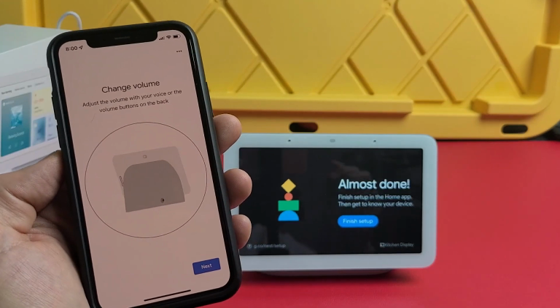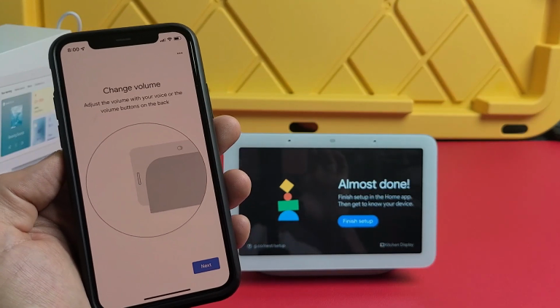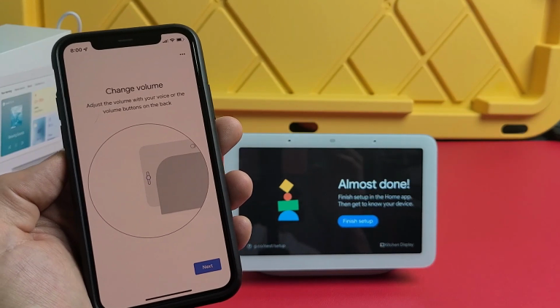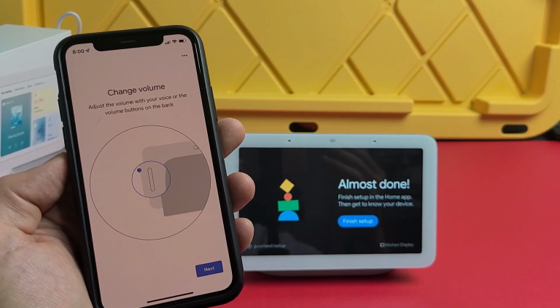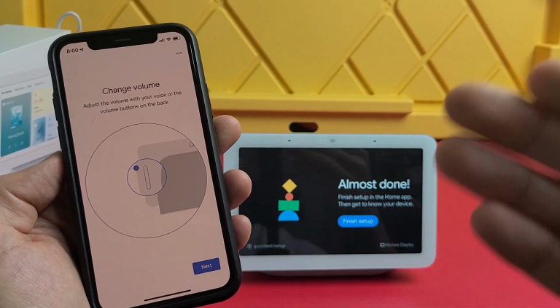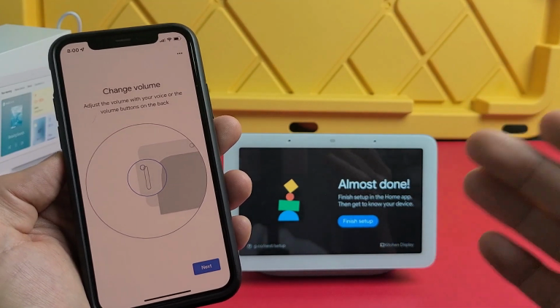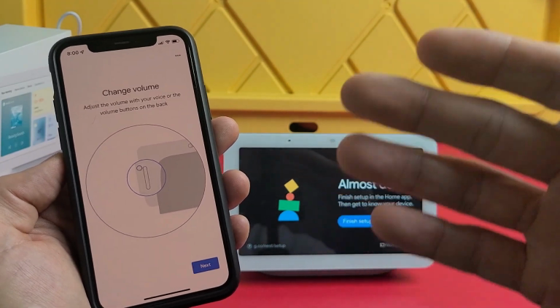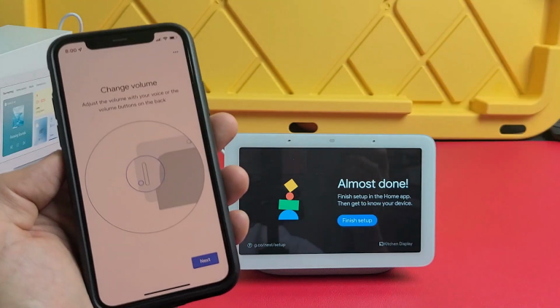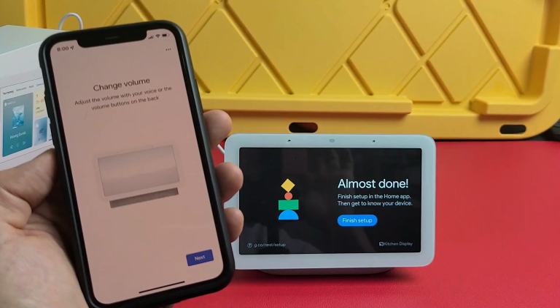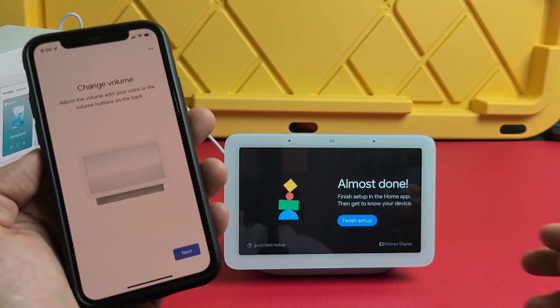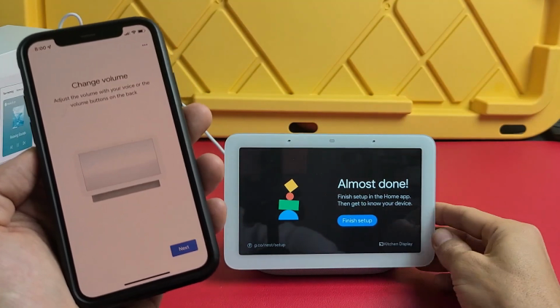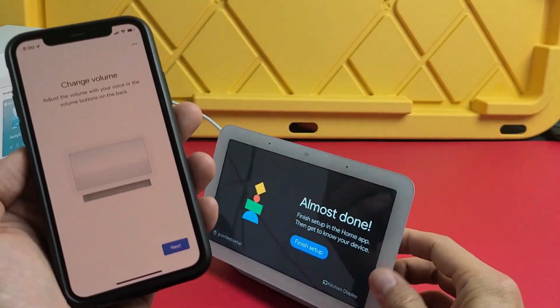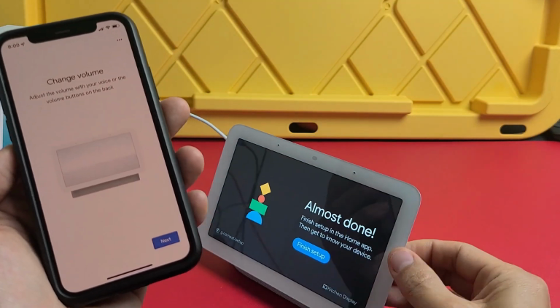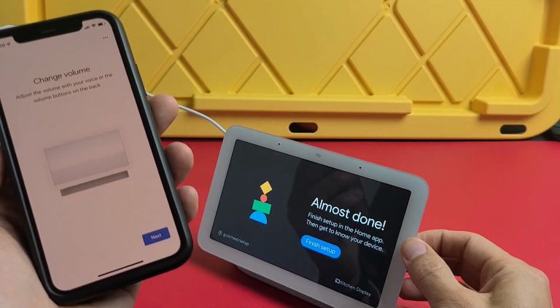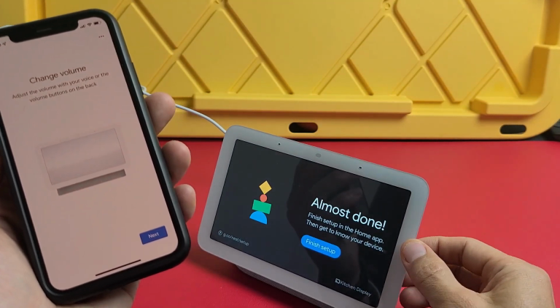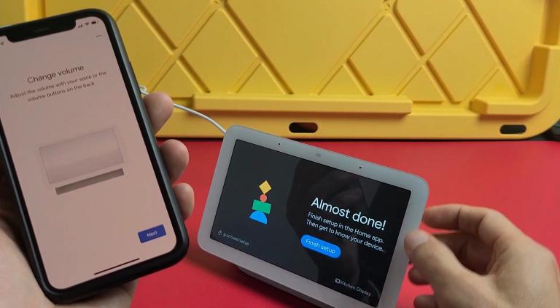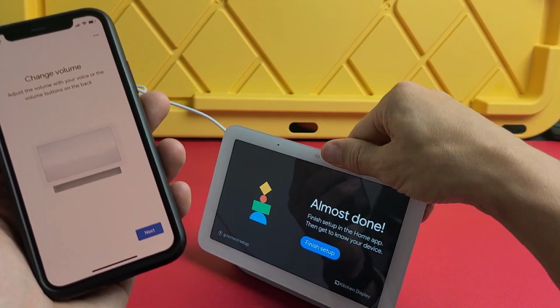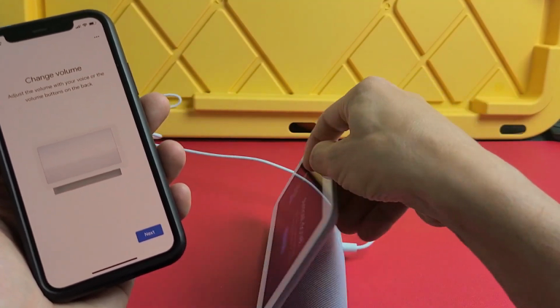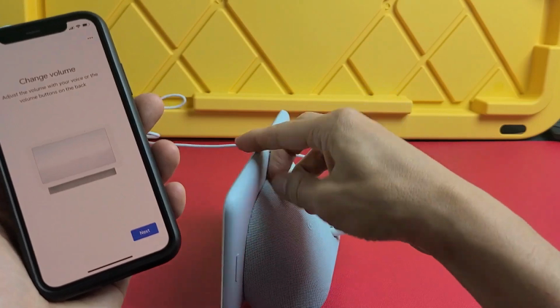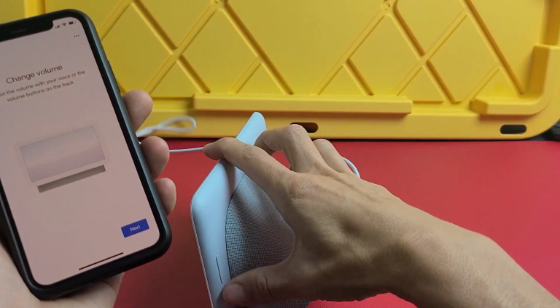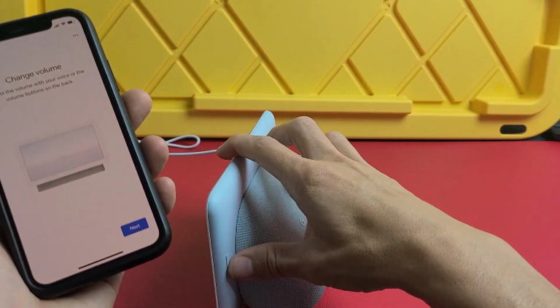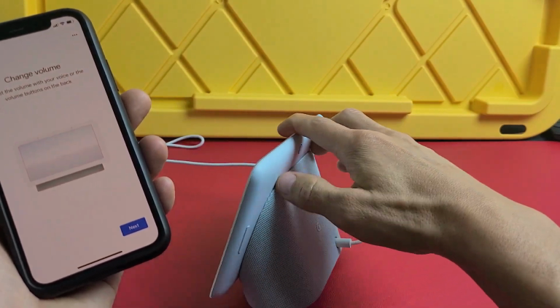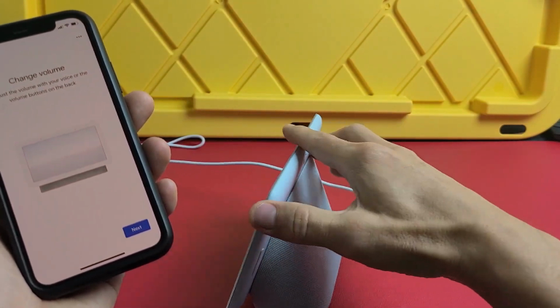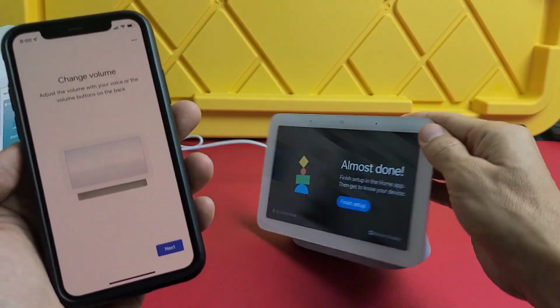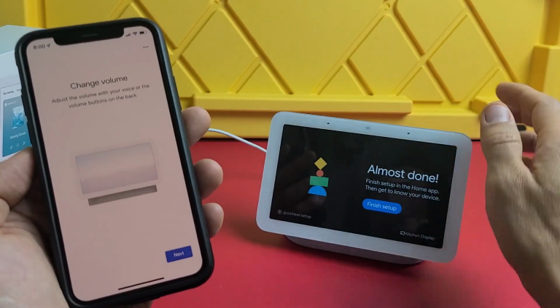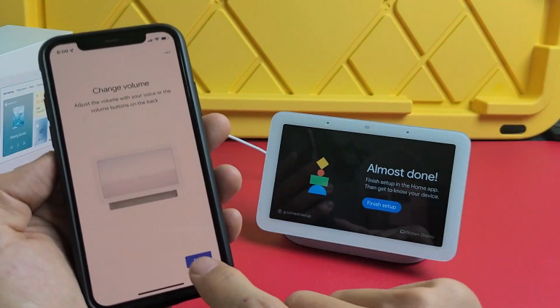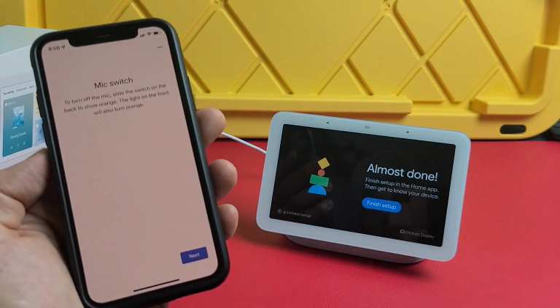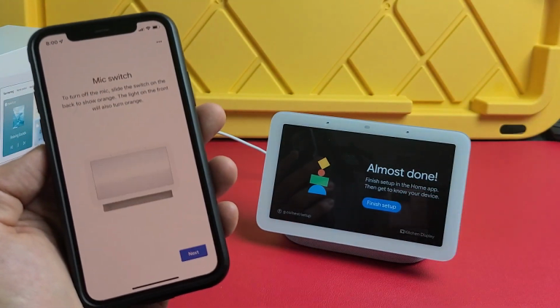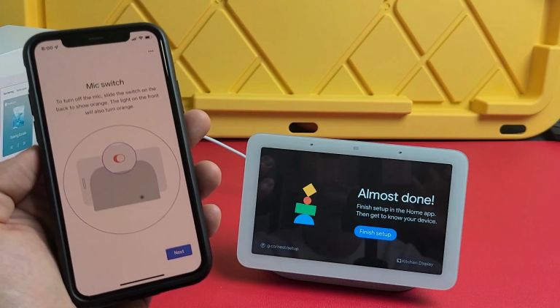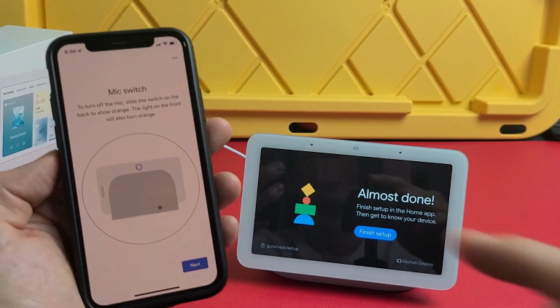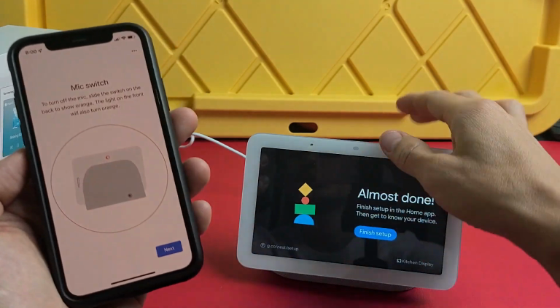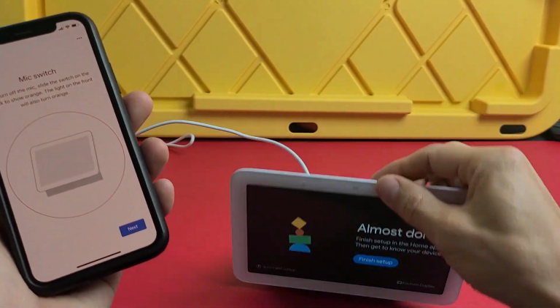To change the volume, you can say 'Hey Google, increase volume,' or use the volume rockers on the right side of the hub to increase or decrease the volume. Tap next.